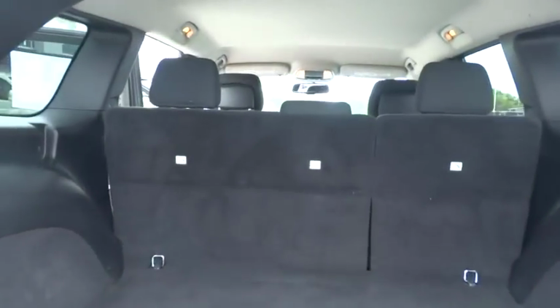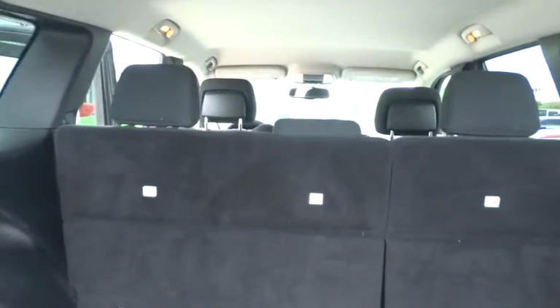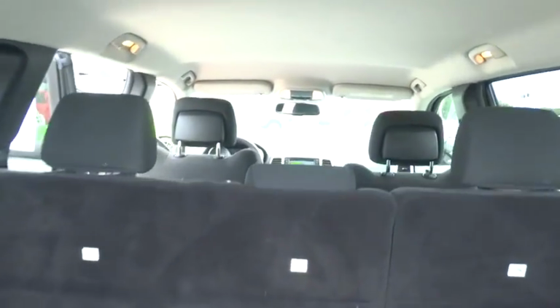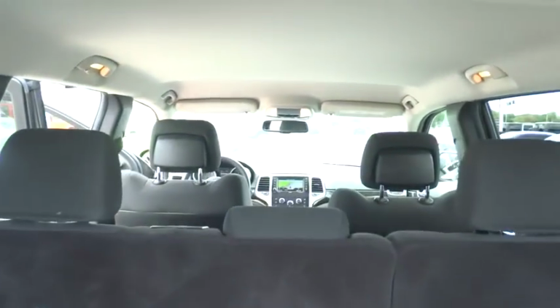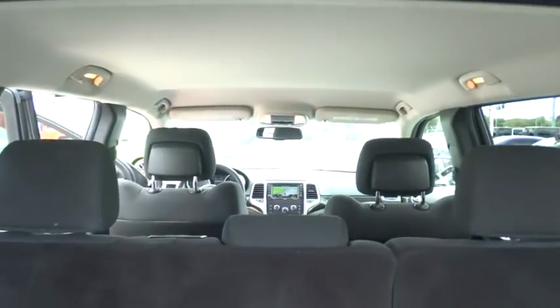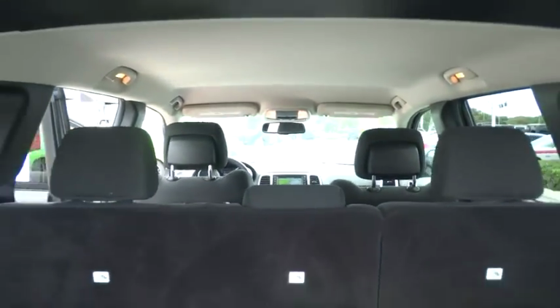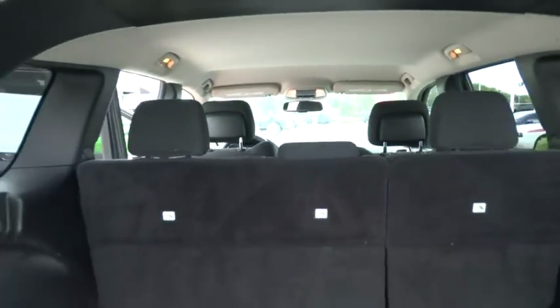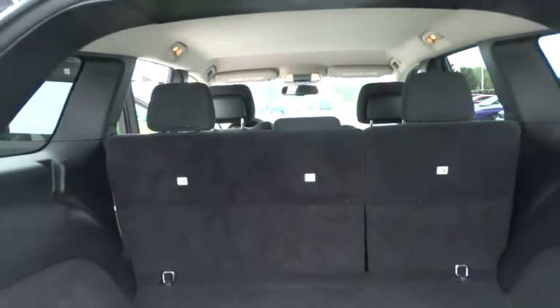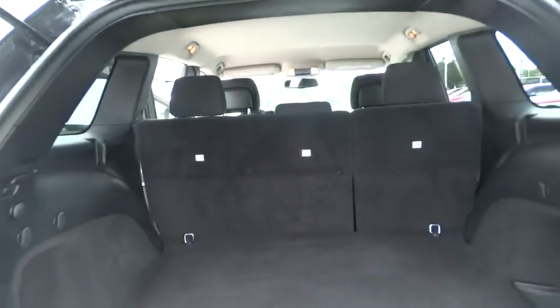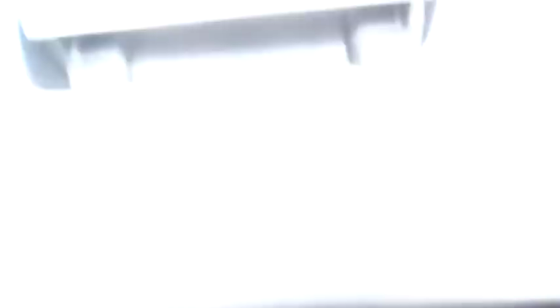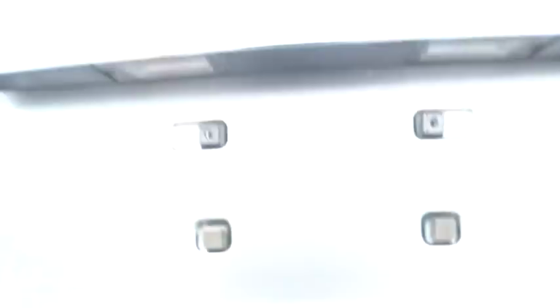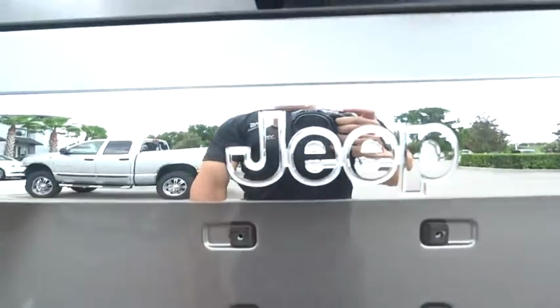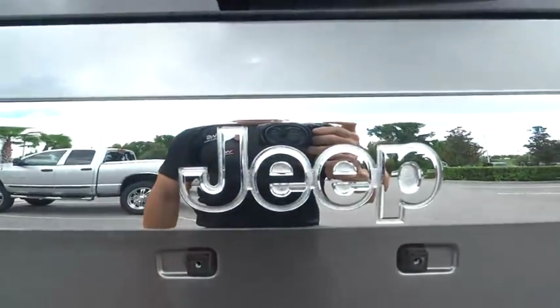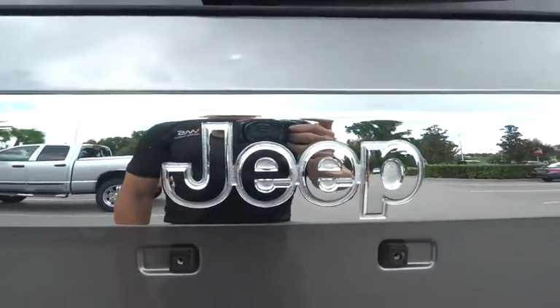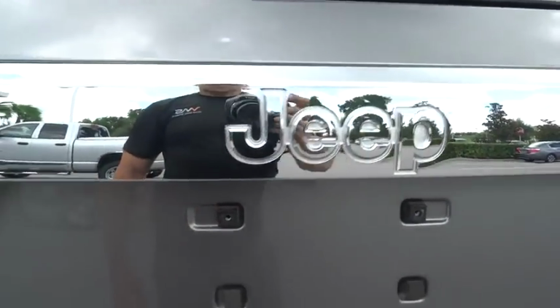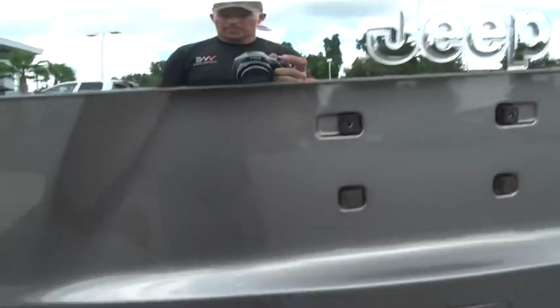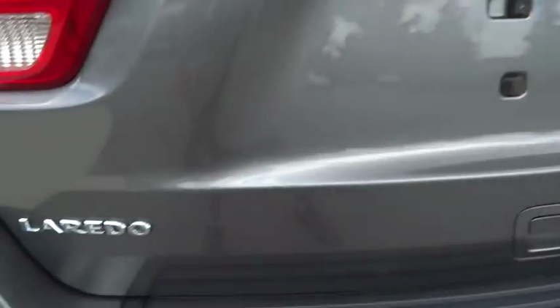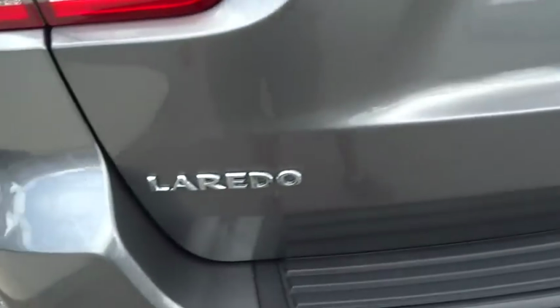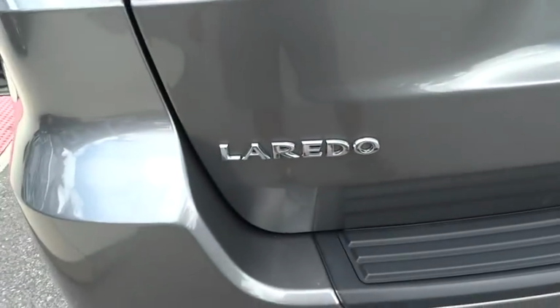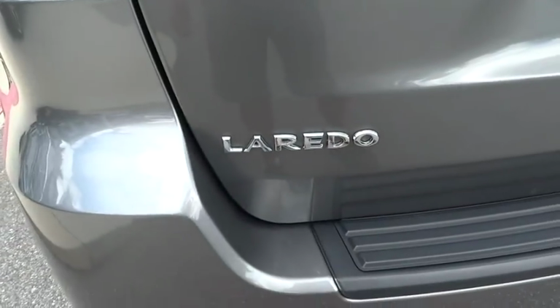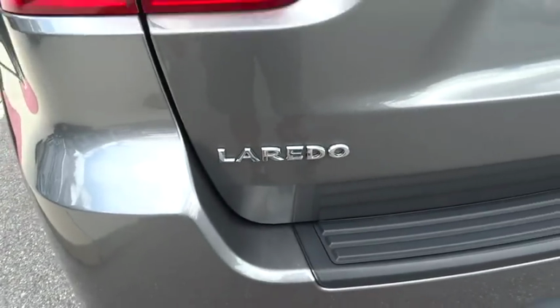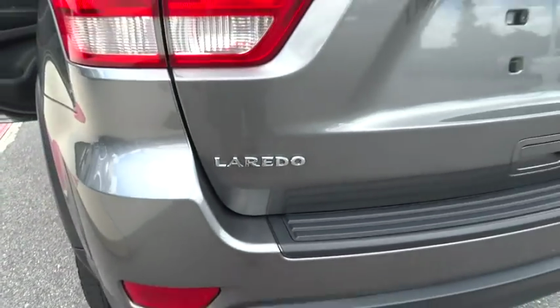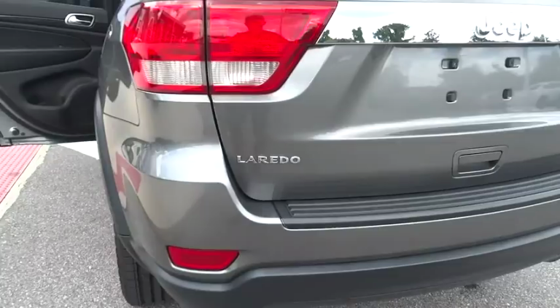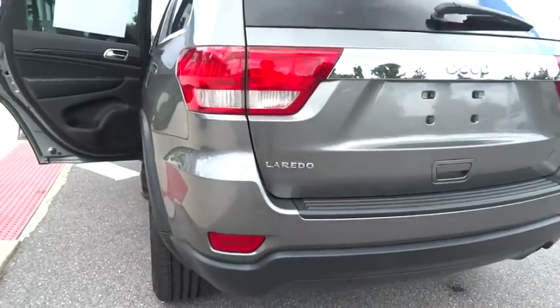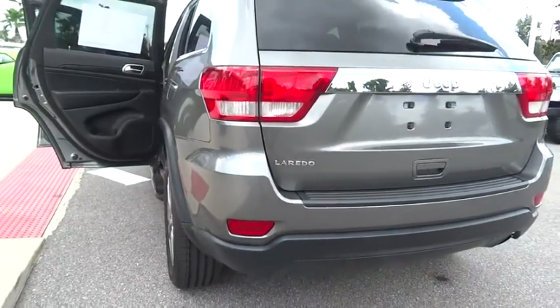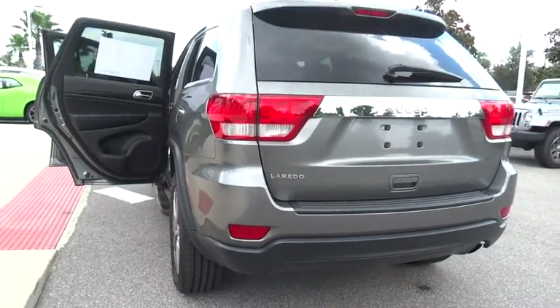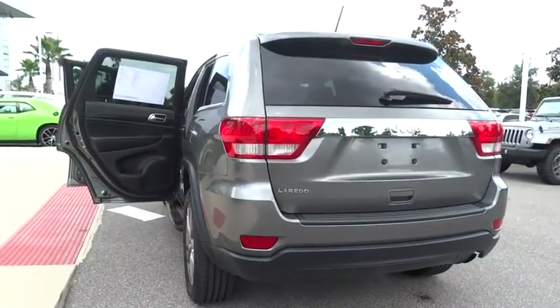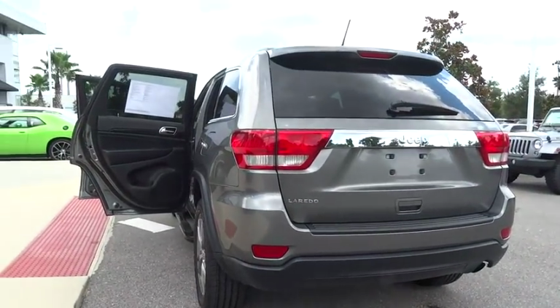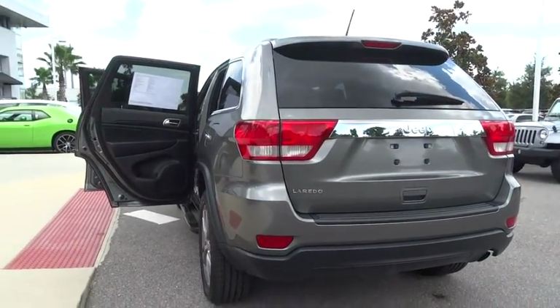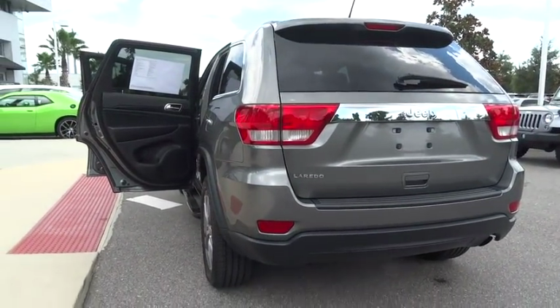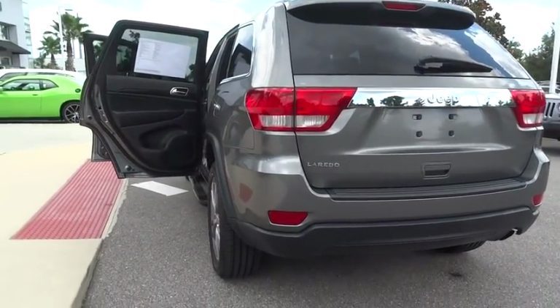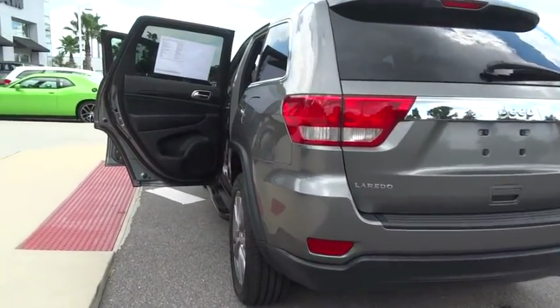Stability control, steering wheel audio controls, keyless entry, traction control, anti-lock braking system, leather-wrapped steering wheel, power steering, driver airbag, adjustable steering wheel.